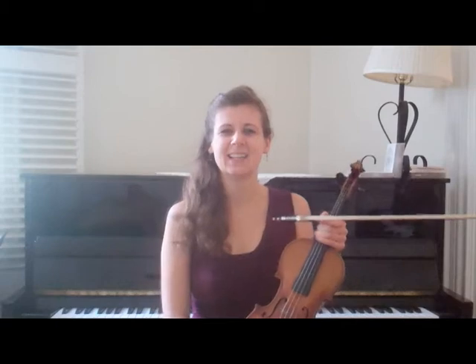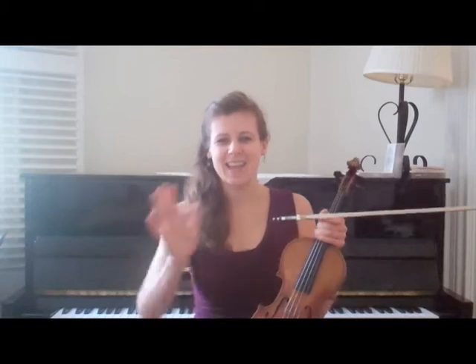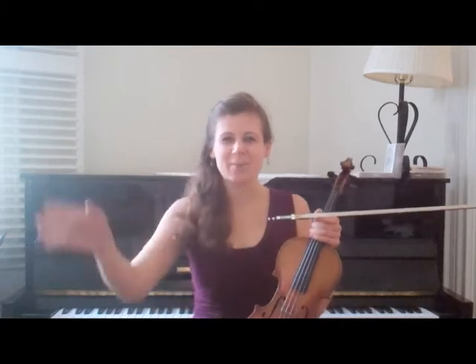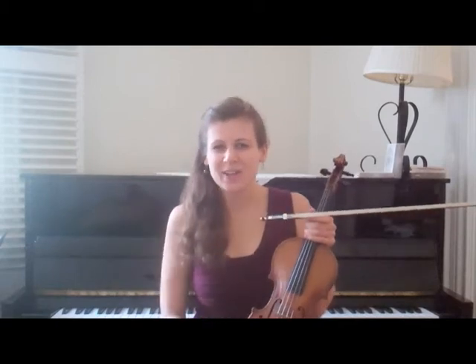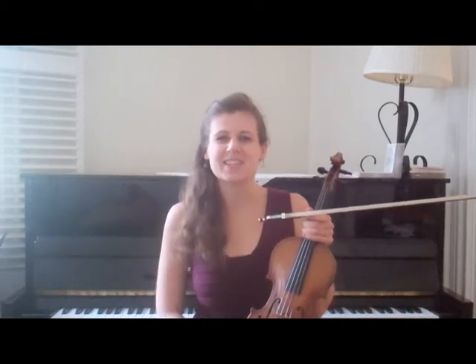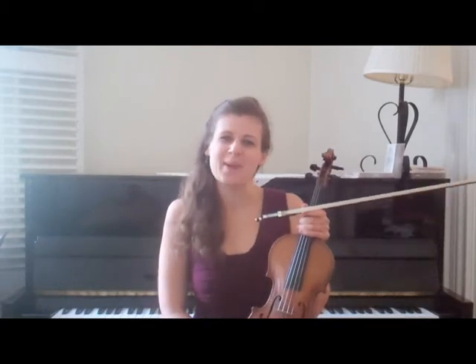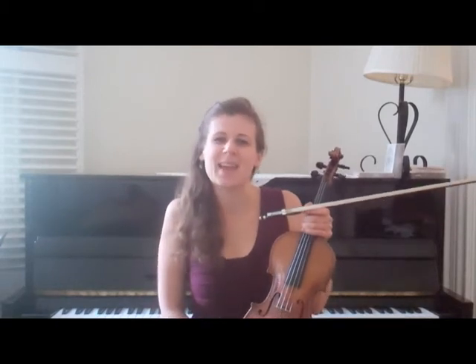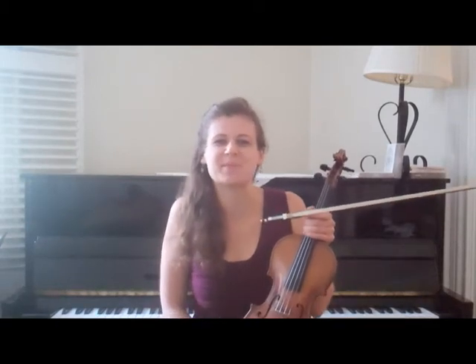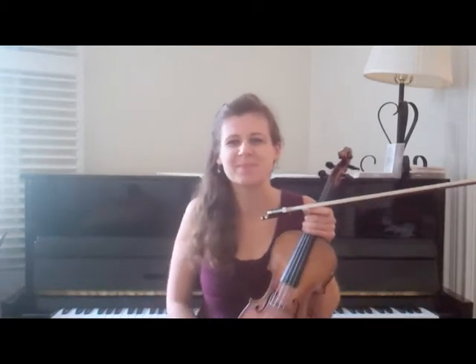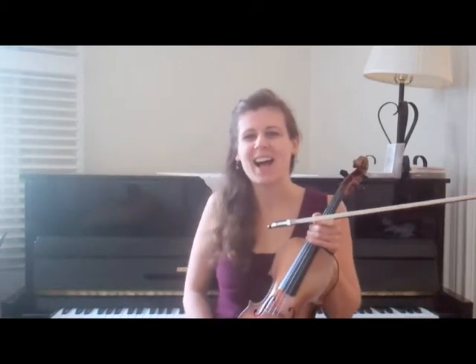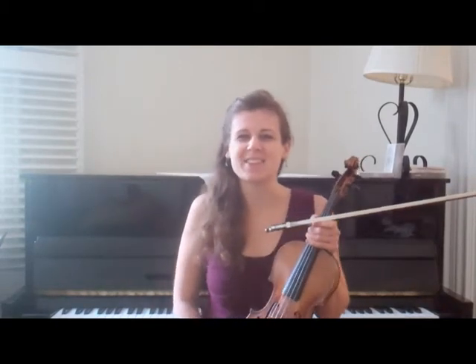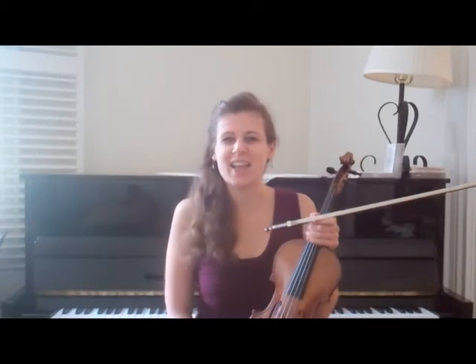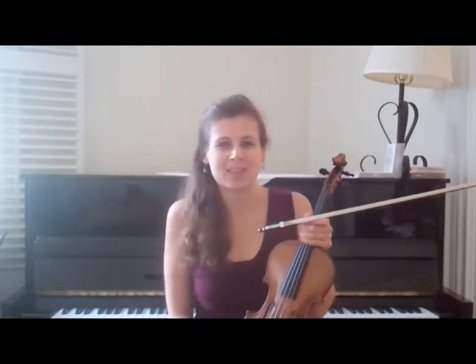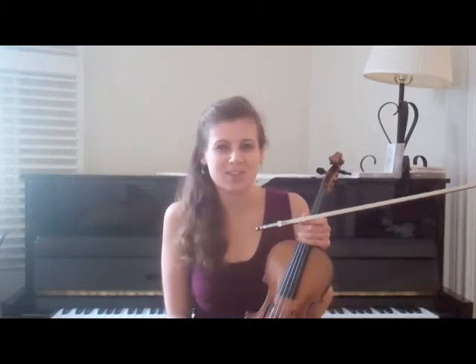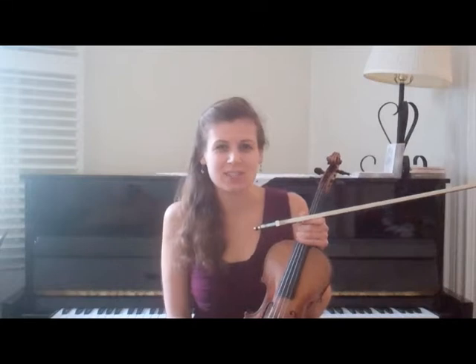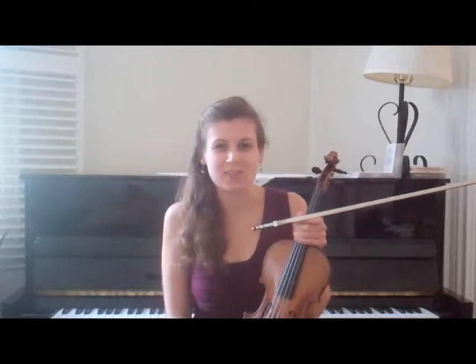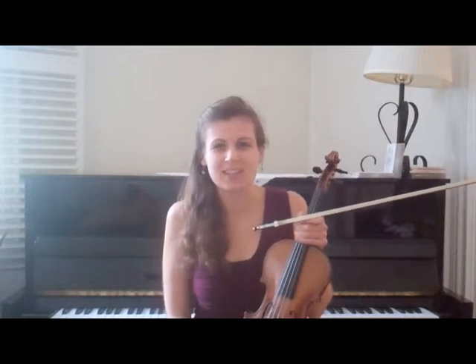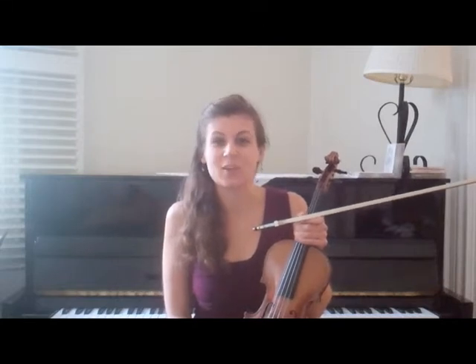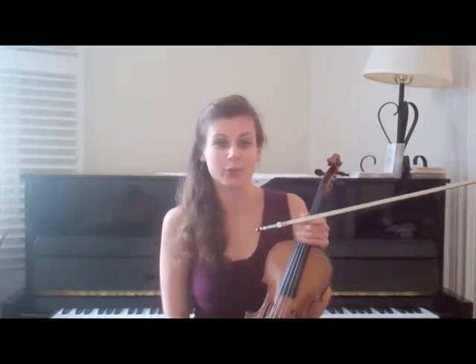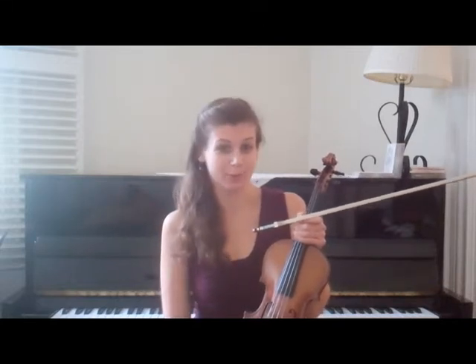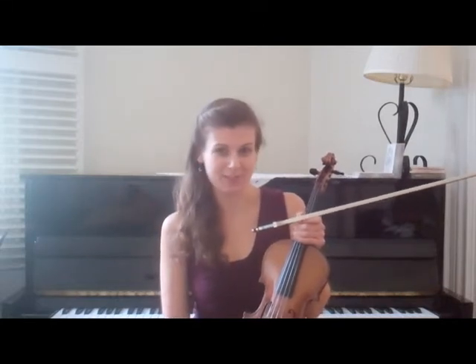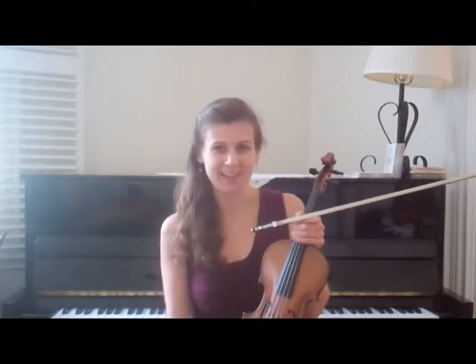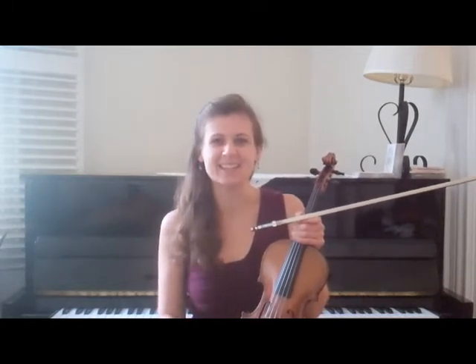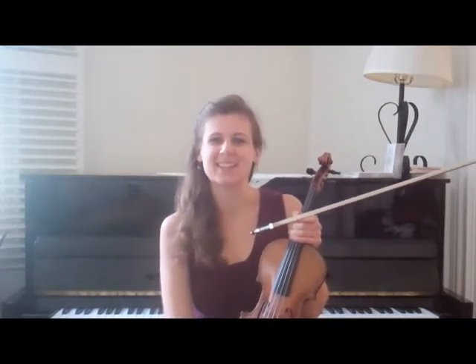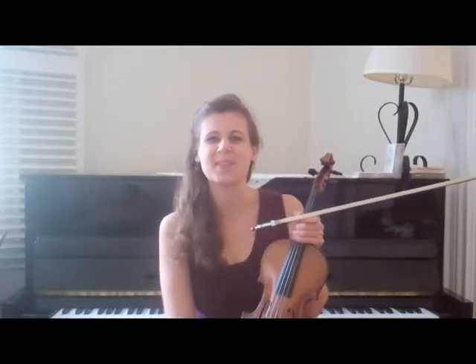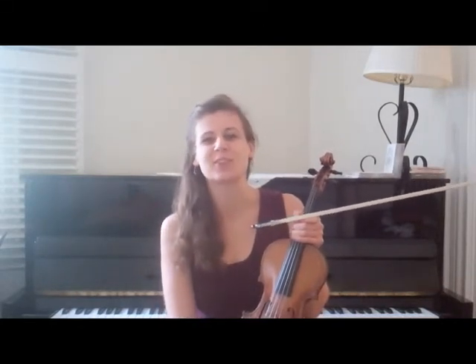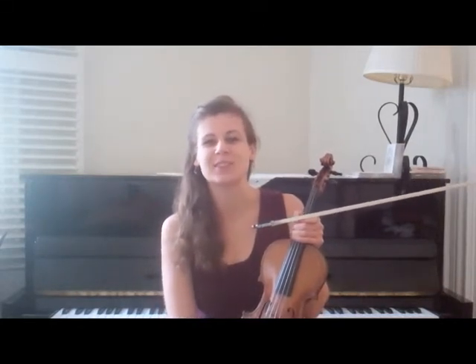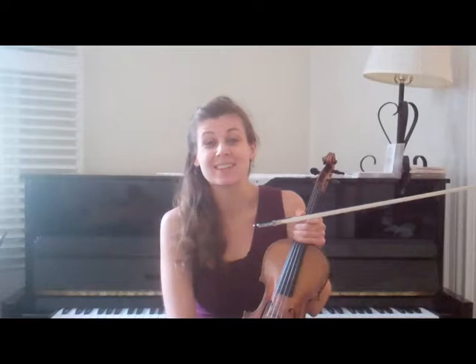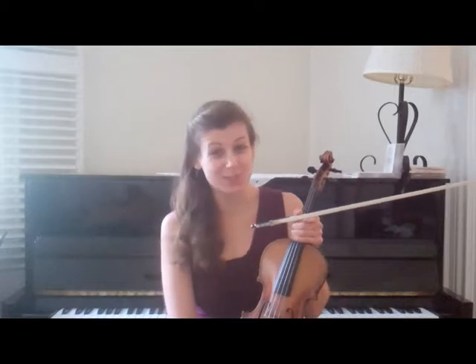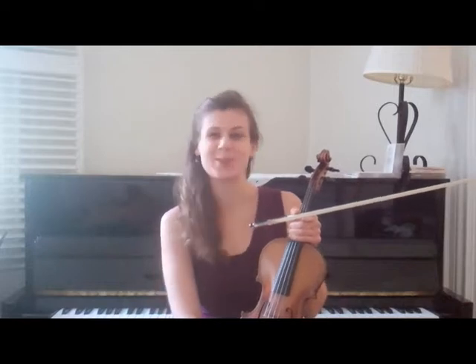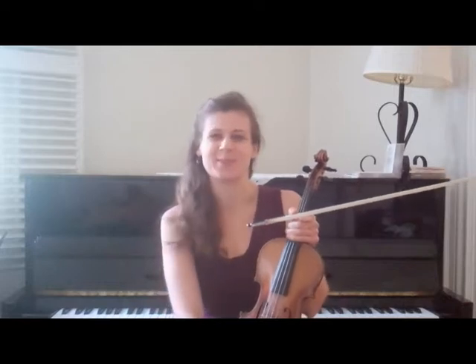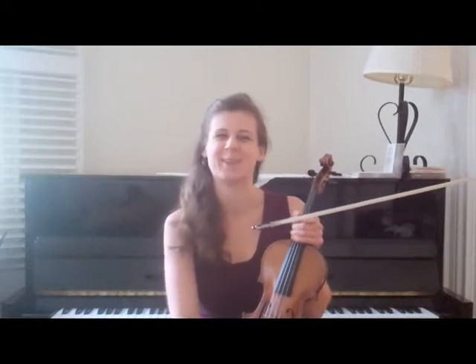Hey everybody! Welcome to the tune of the month! Happy September! So last month I showed you a tune that is an old, old, old favorite of mine, and this month I will show you a tune that is a new, new, new favorite of mine.